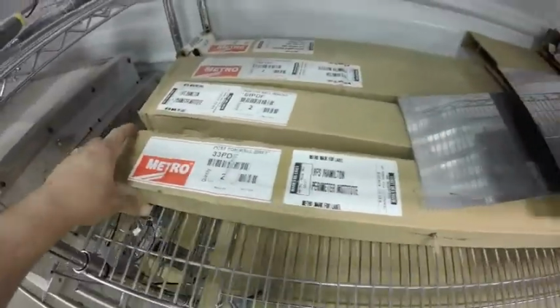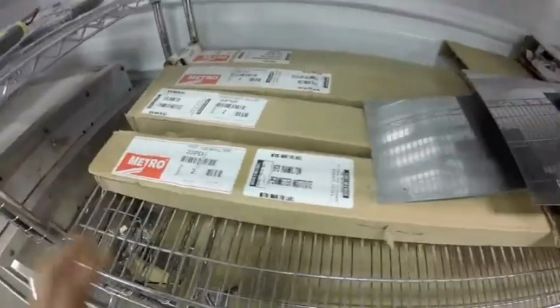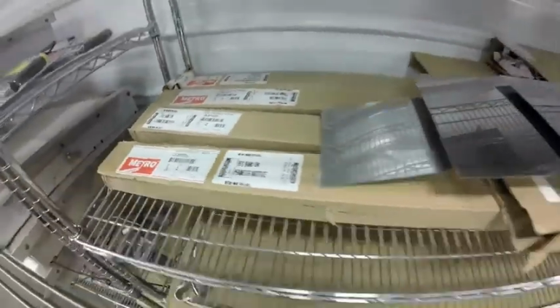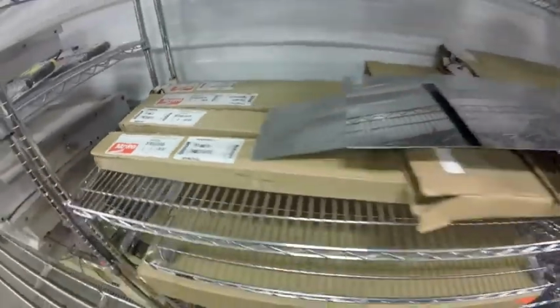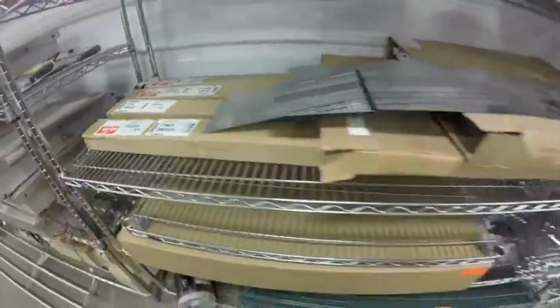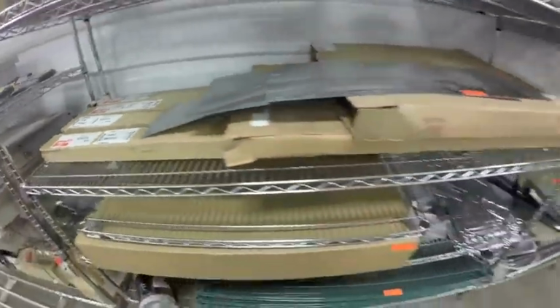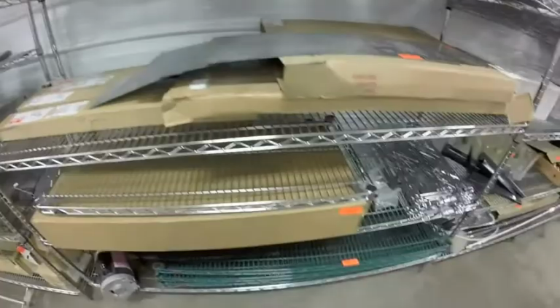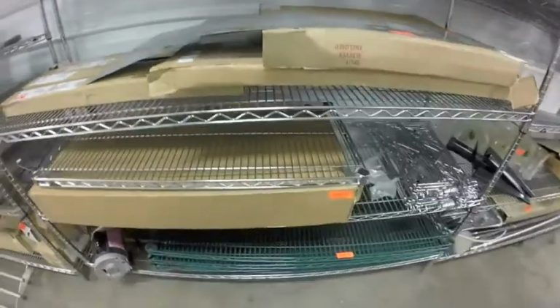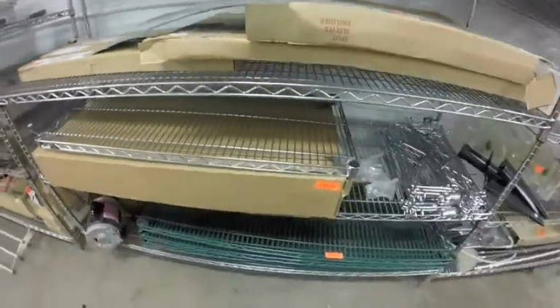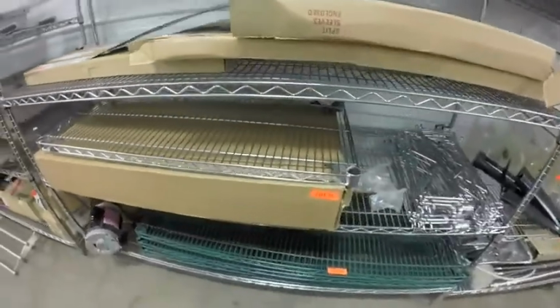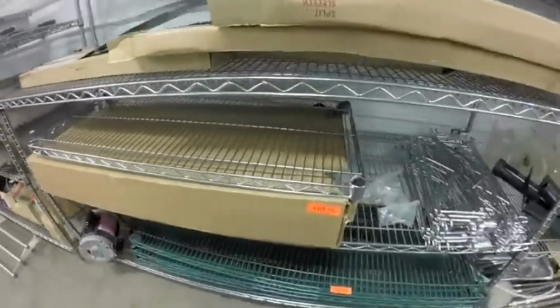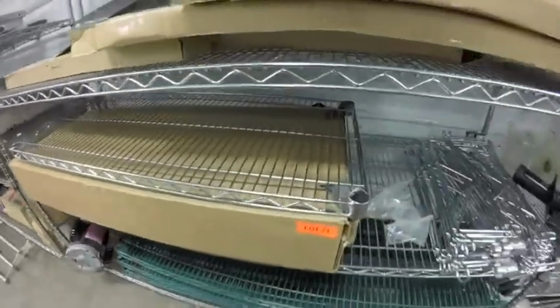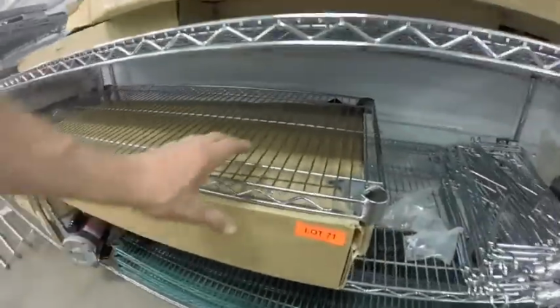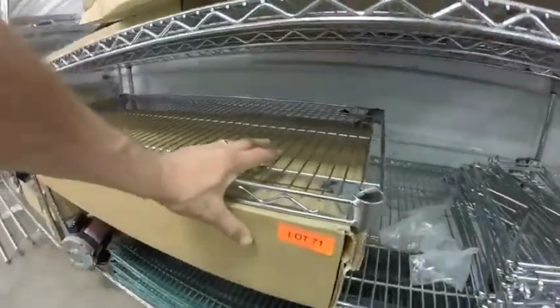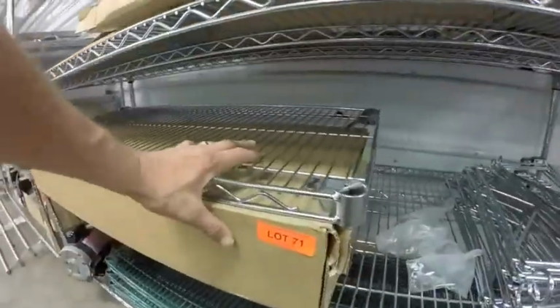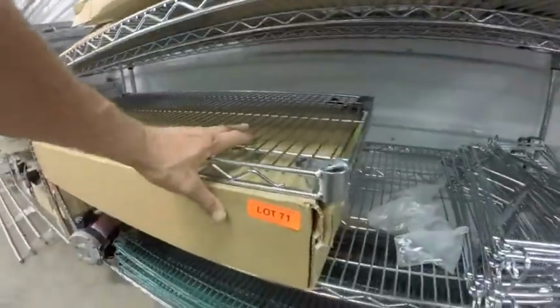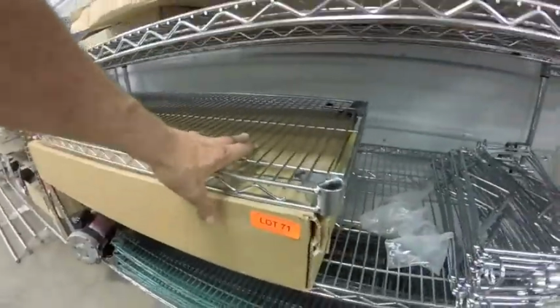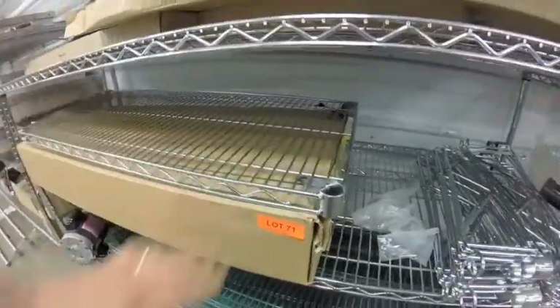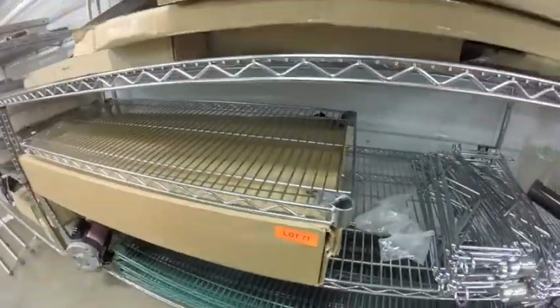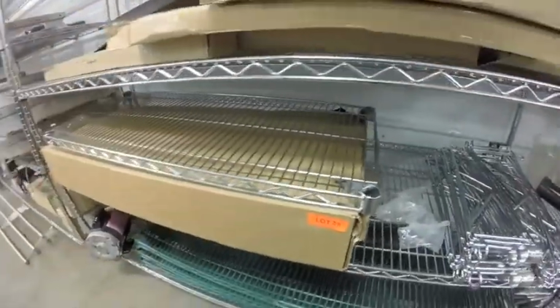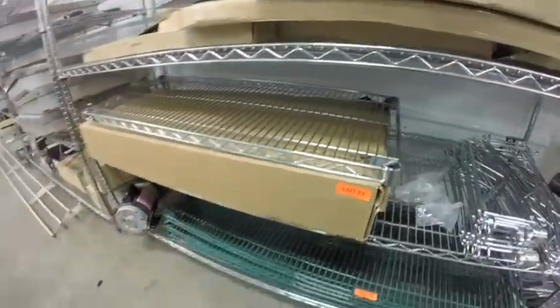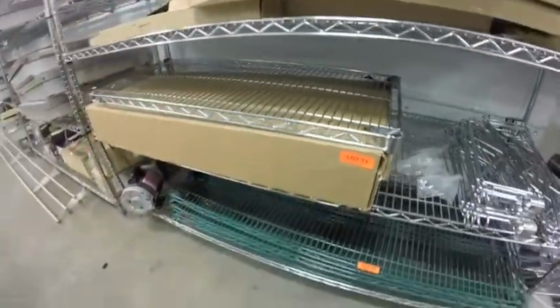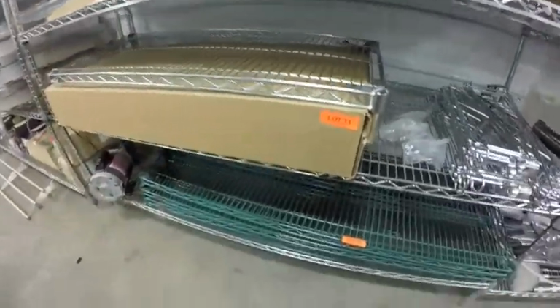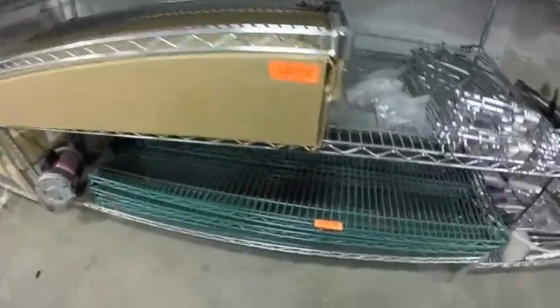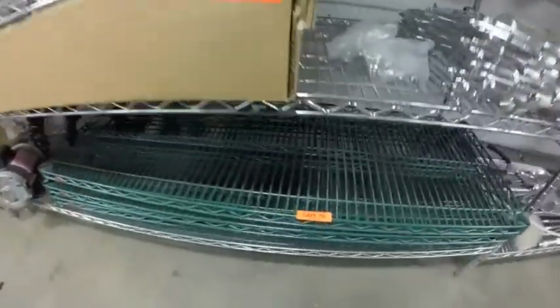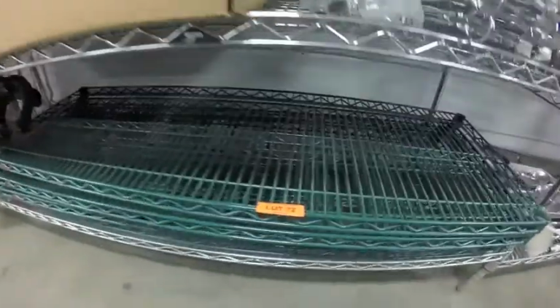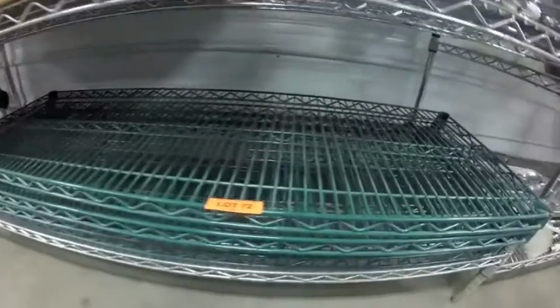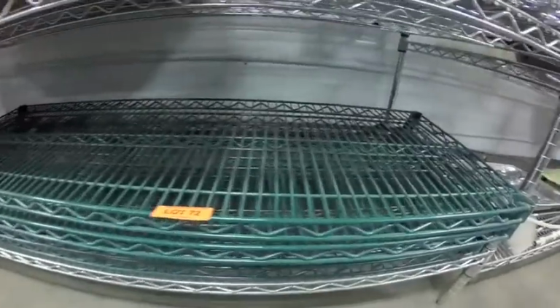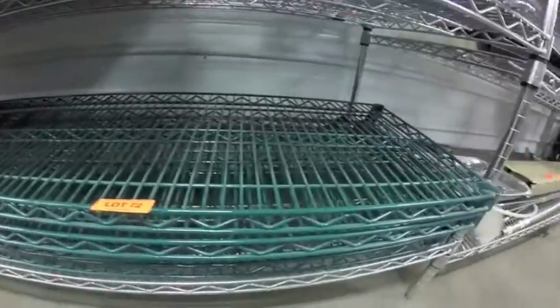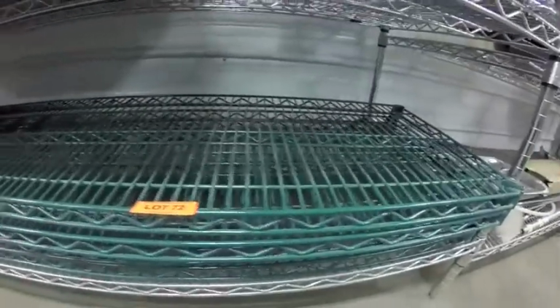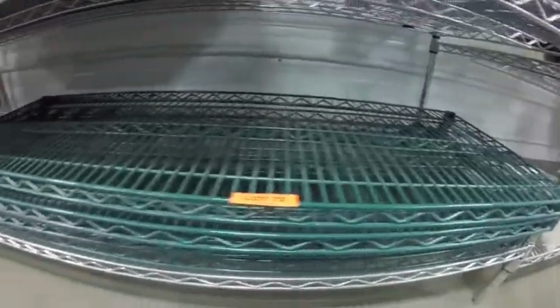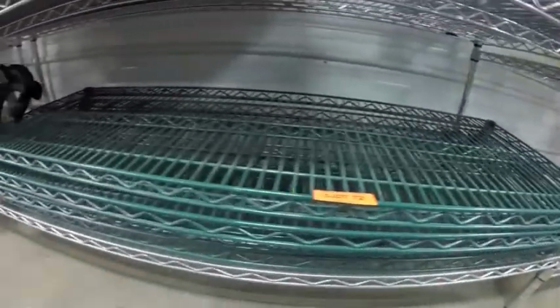Some posts for wall brackets. Lot 71 — these metro rack pieces. Lot 72 is the green metro rack pieces.